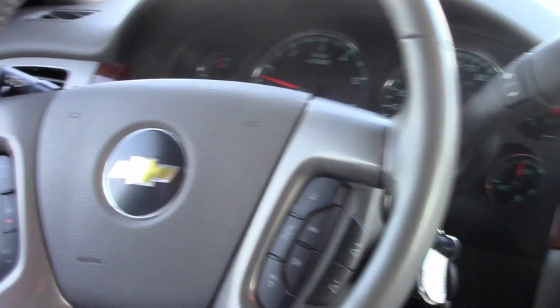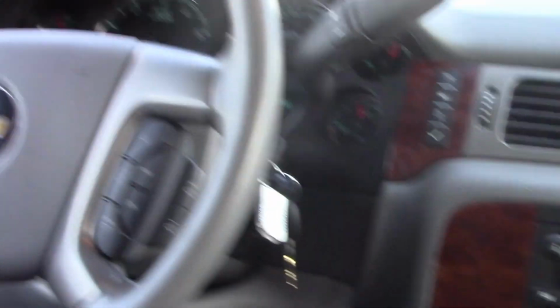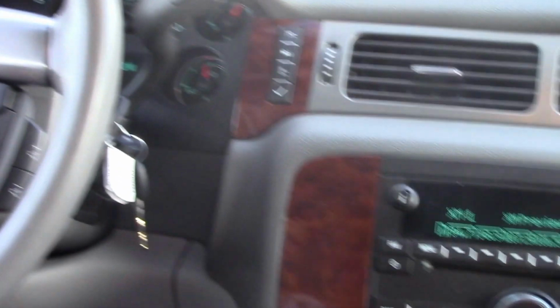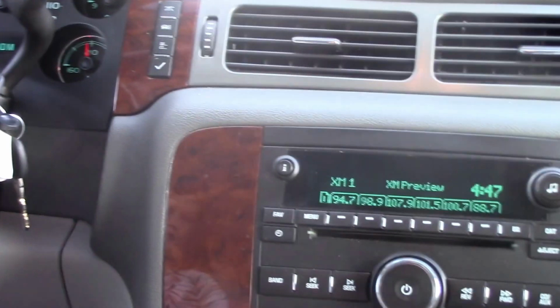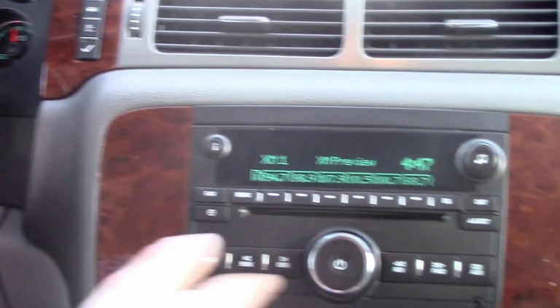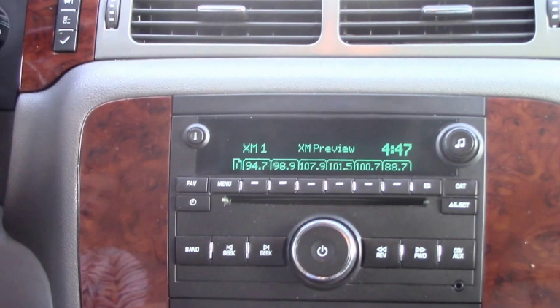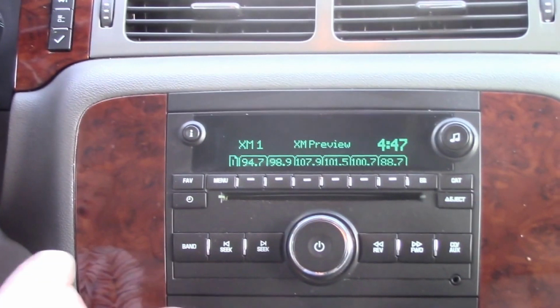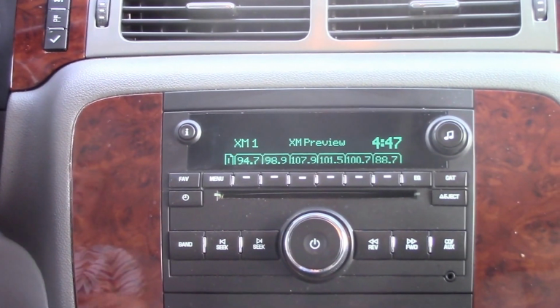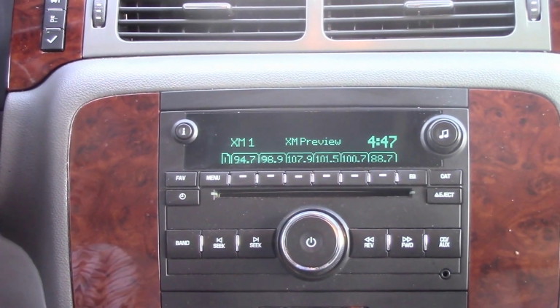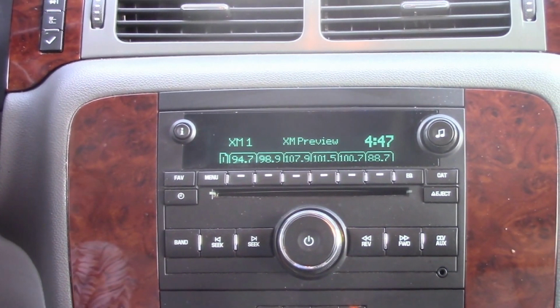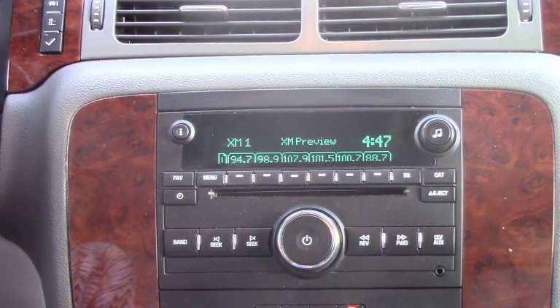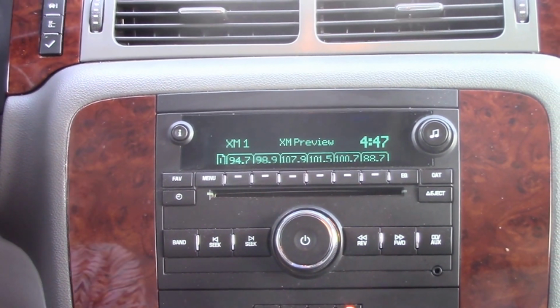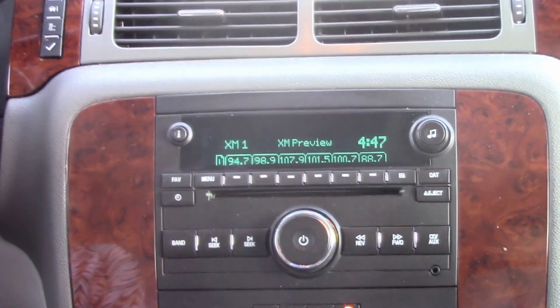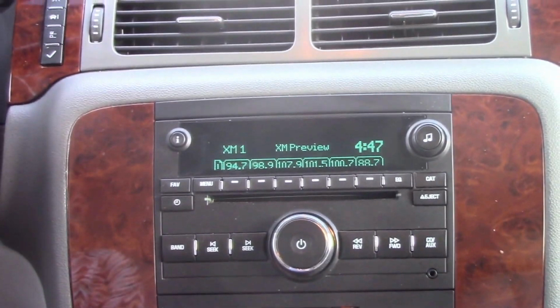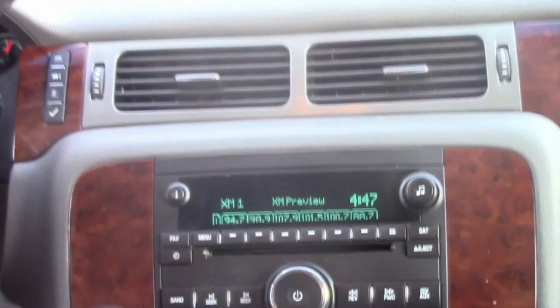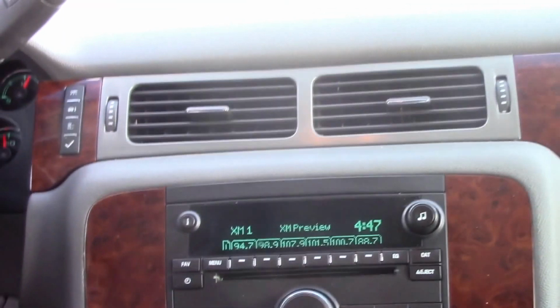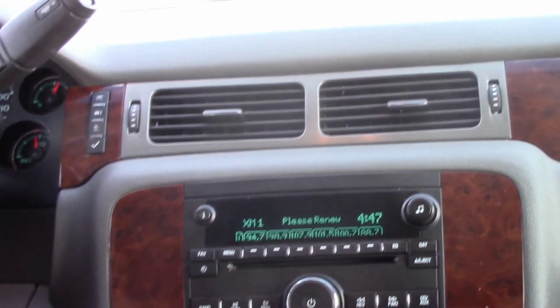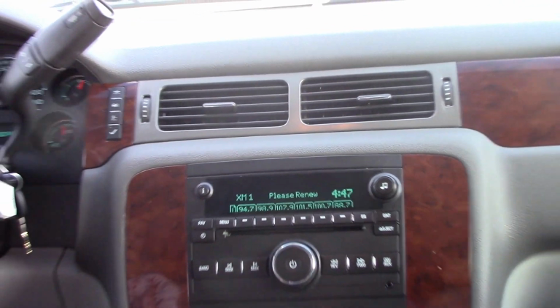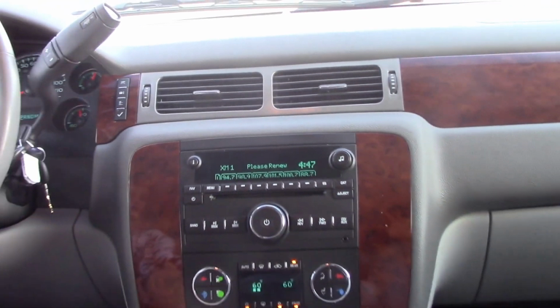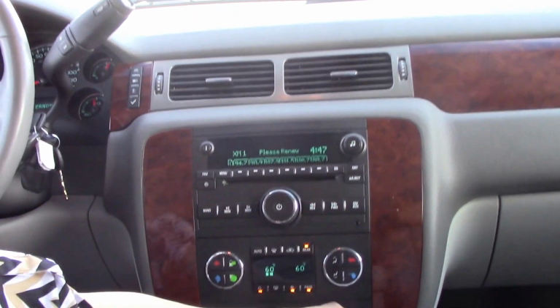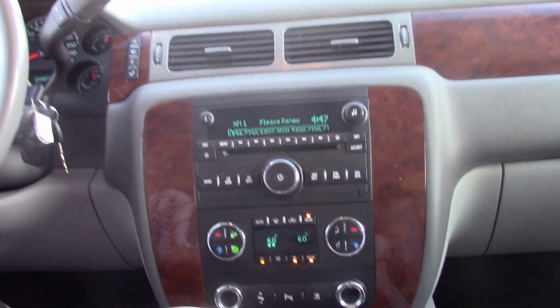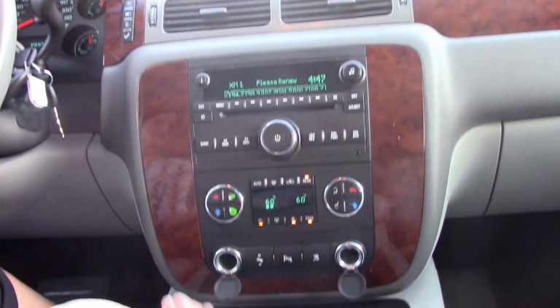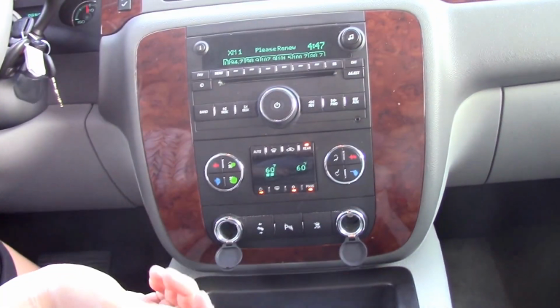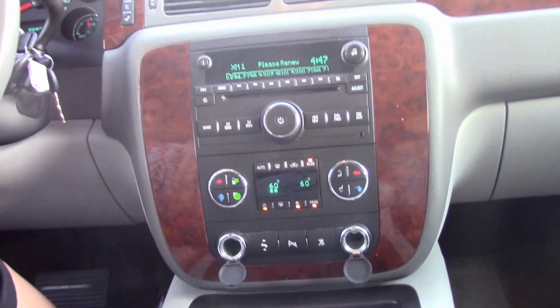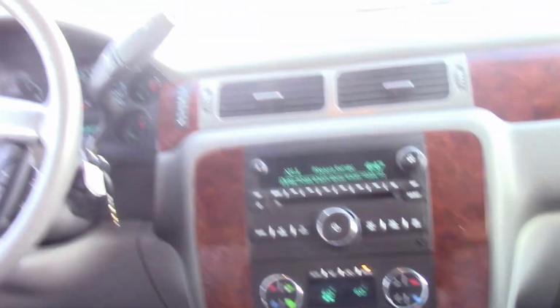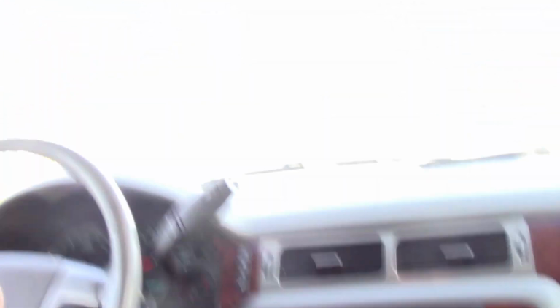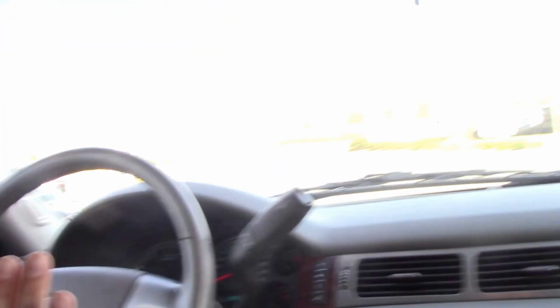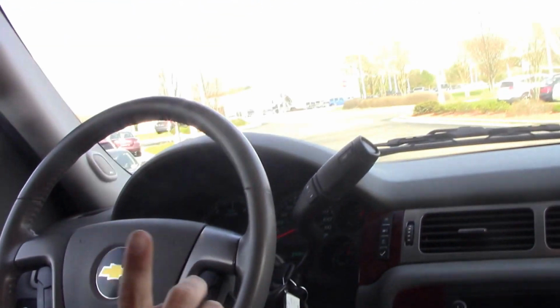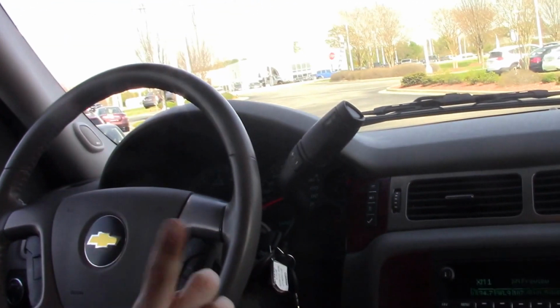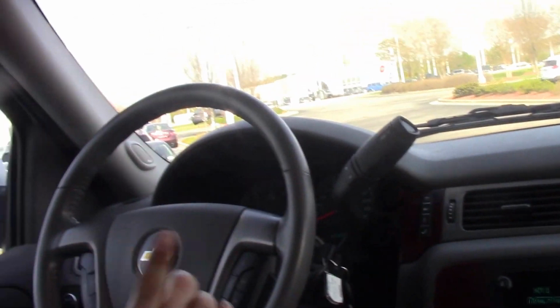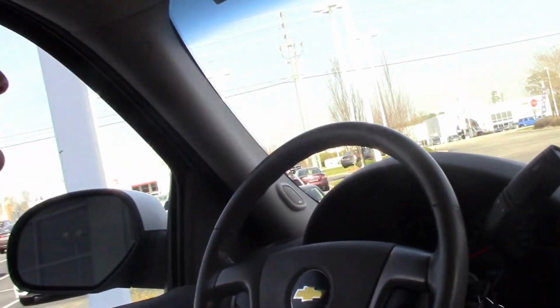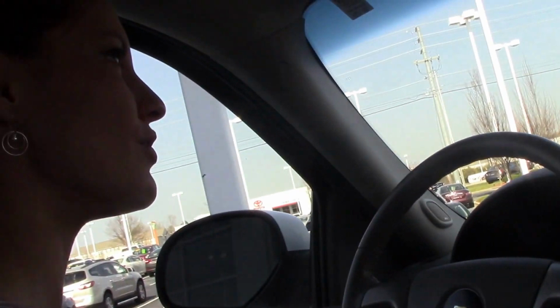You have dual-zone climate control, auxiliary jack for iPod, MP3 player, whatever you need. You have three months of OnStar for free. You have an outlet right here, right here, and in the middle console. It also has AM, XM, and FM radio.